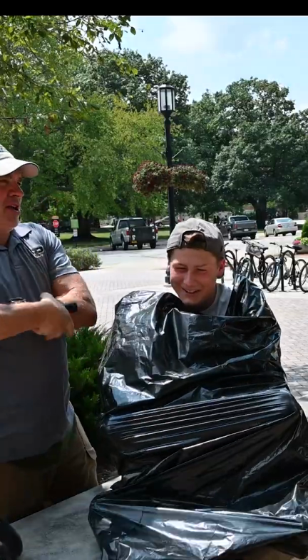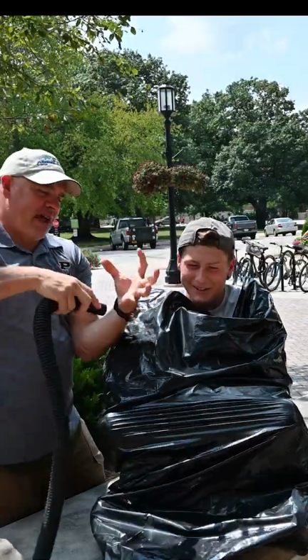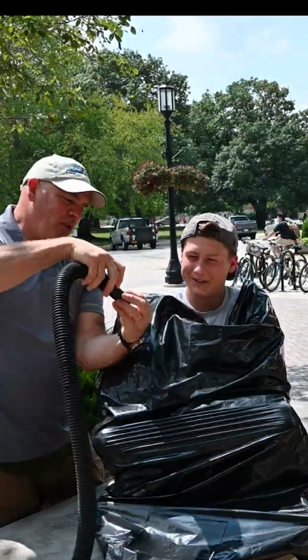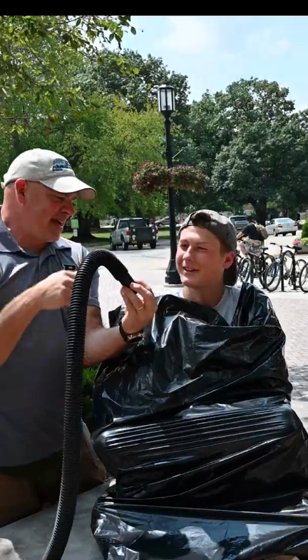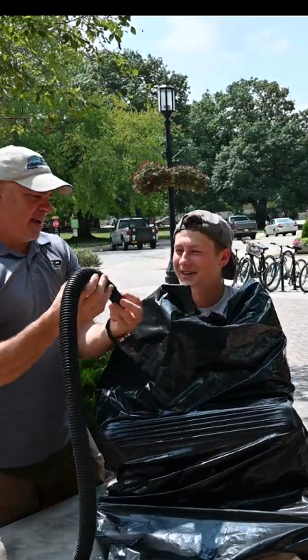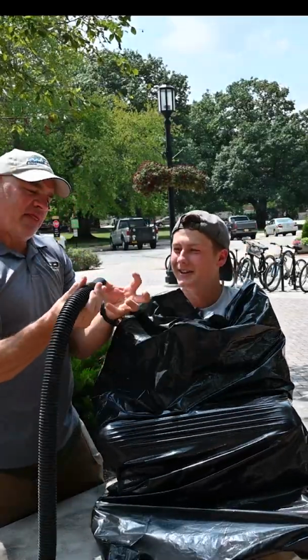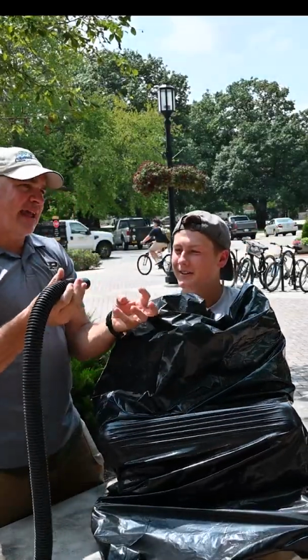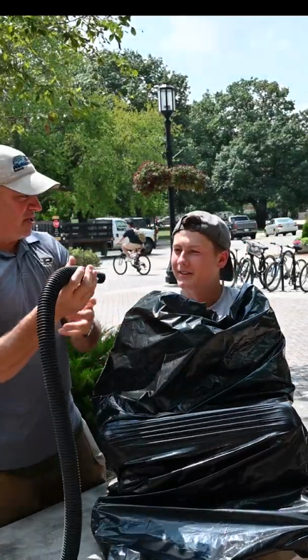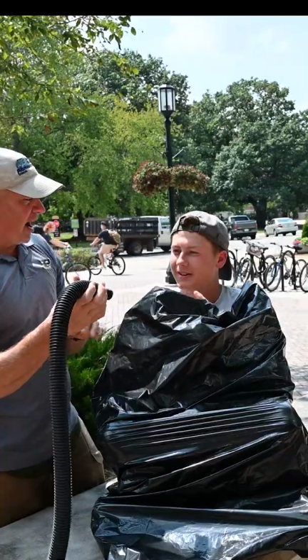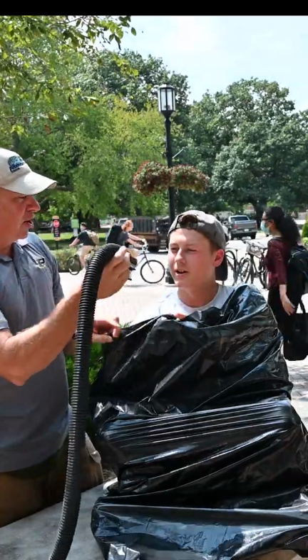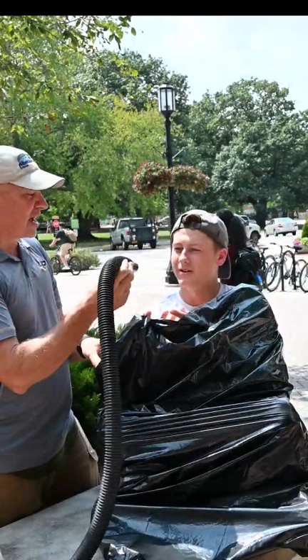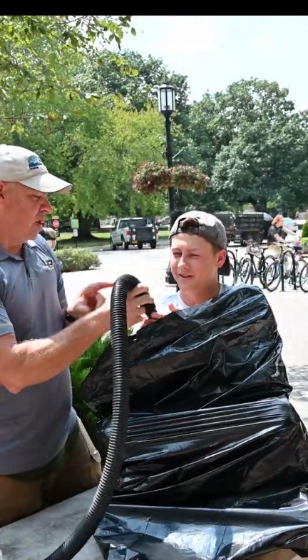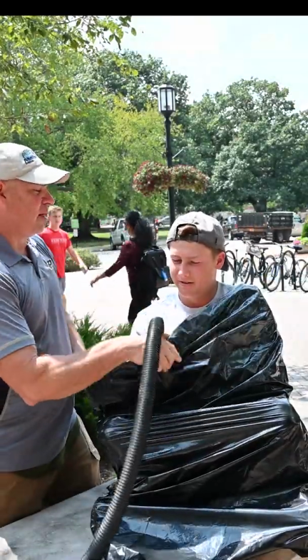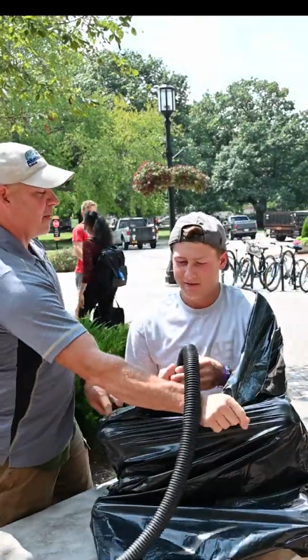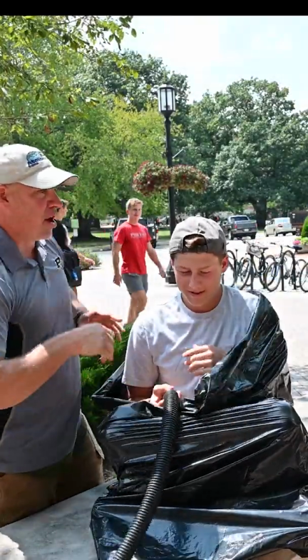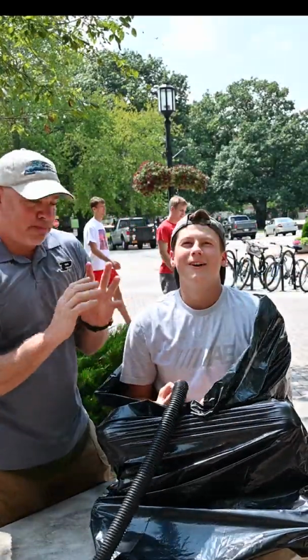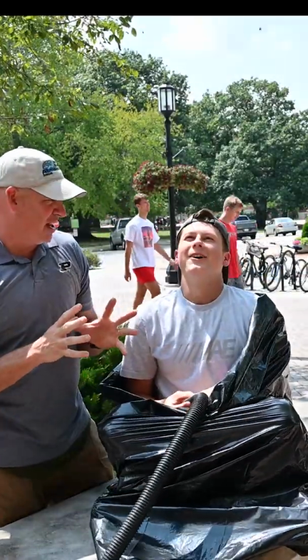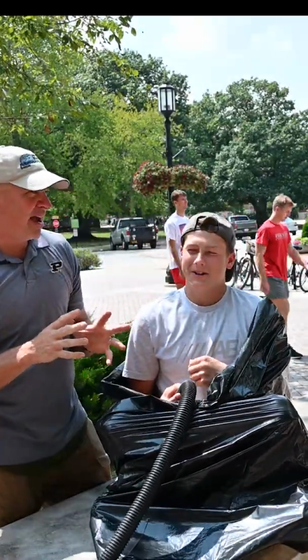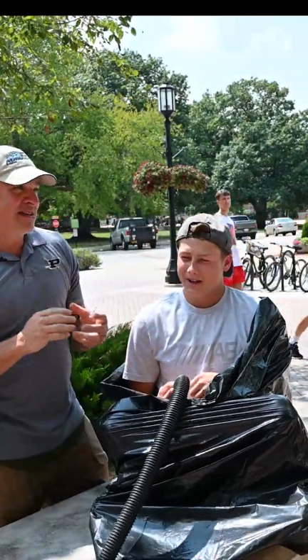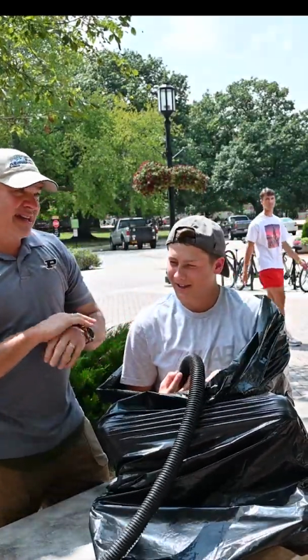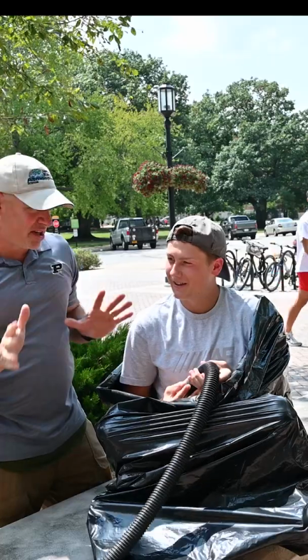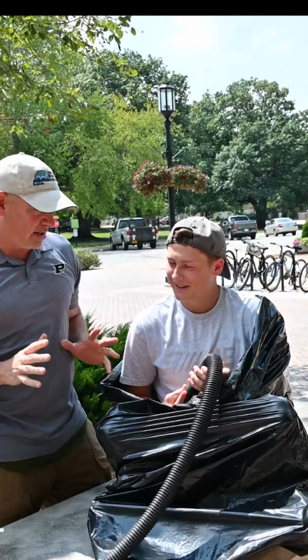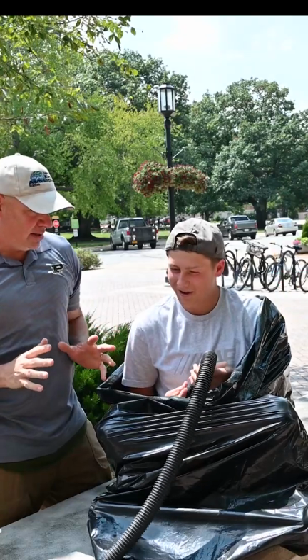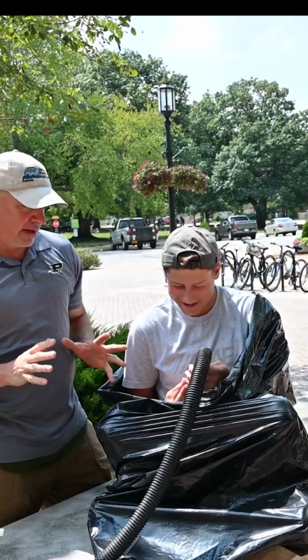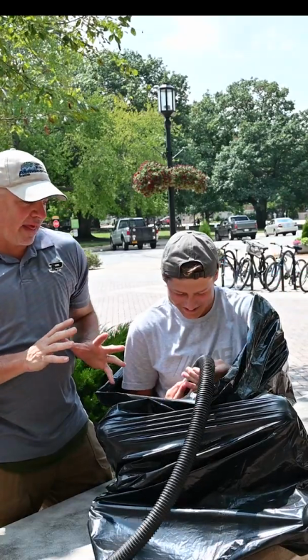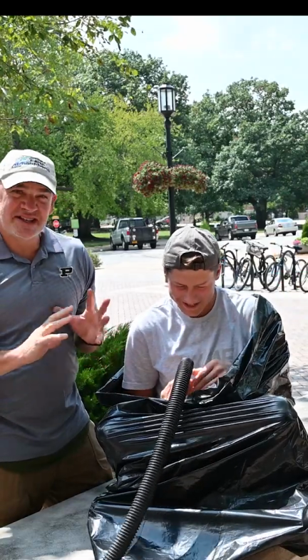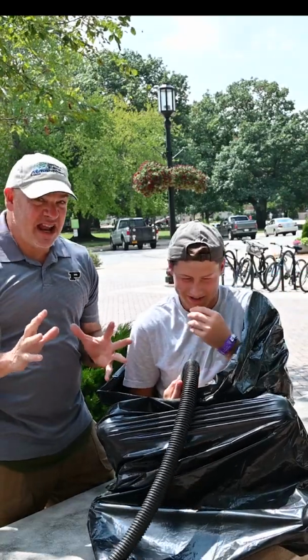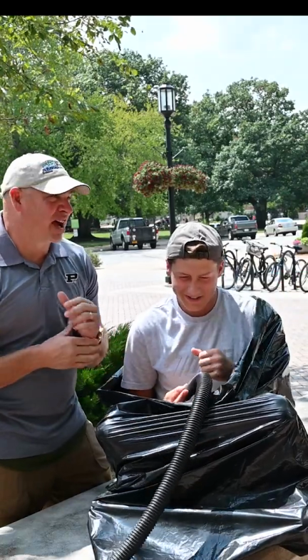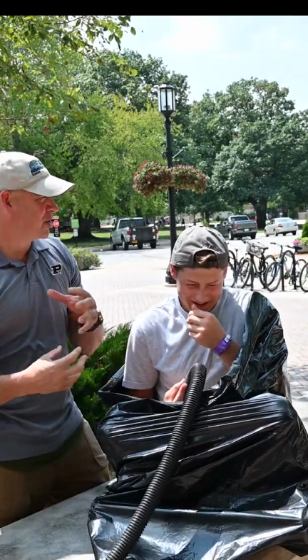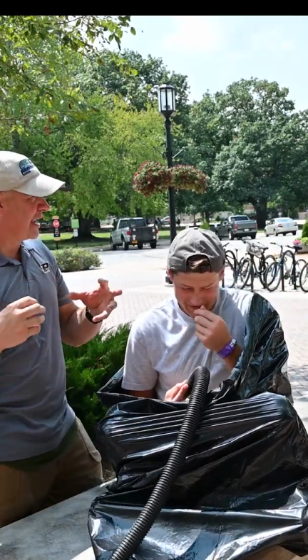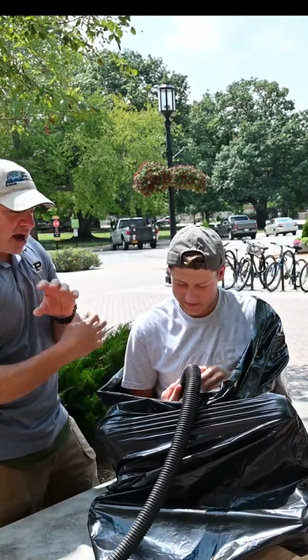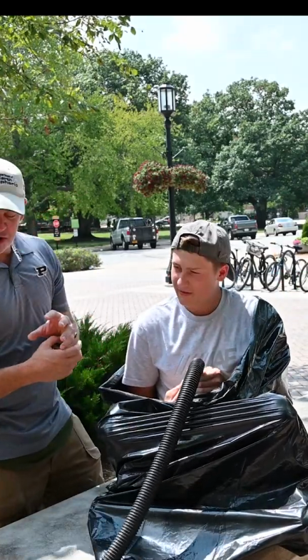You just have to hold this like this and not let the bag get pushed into there. You notice I said pushed in there — one second, breathe for a minute. I said pushed in there, right? Science never sucks. Science never sucks. So it can't get sucked into the tube.